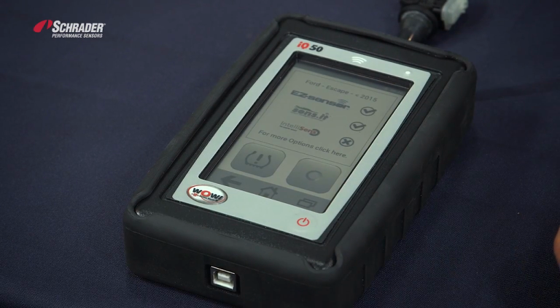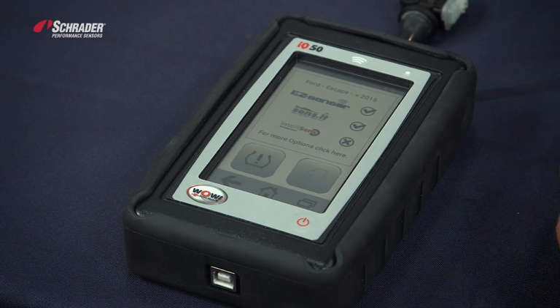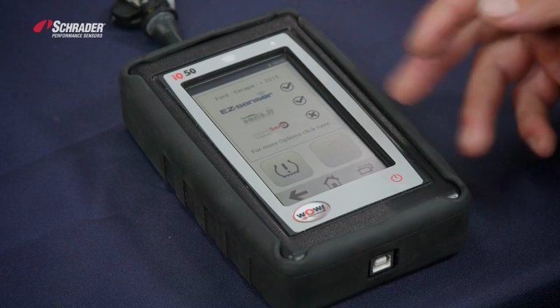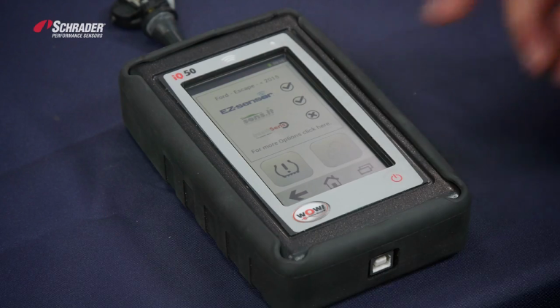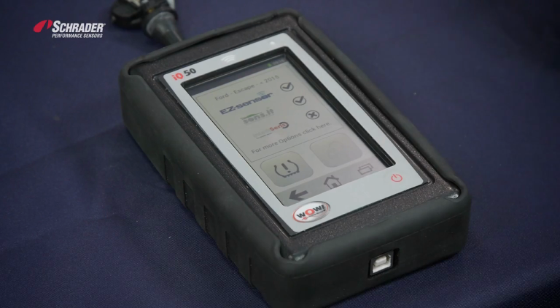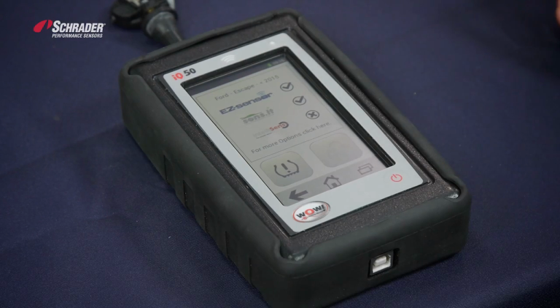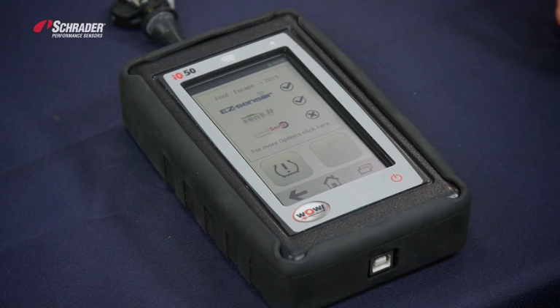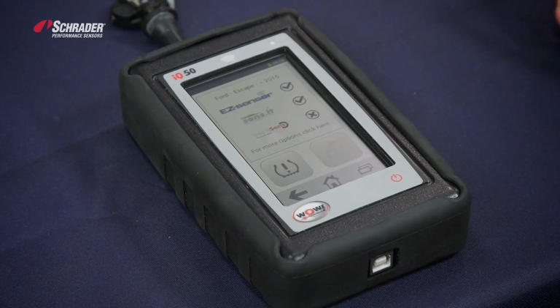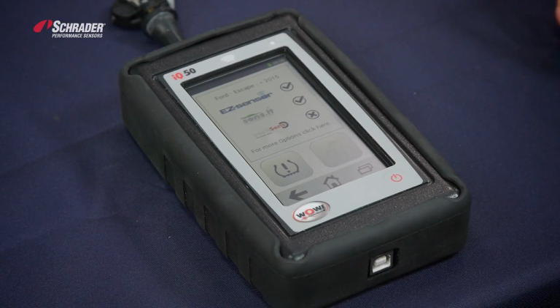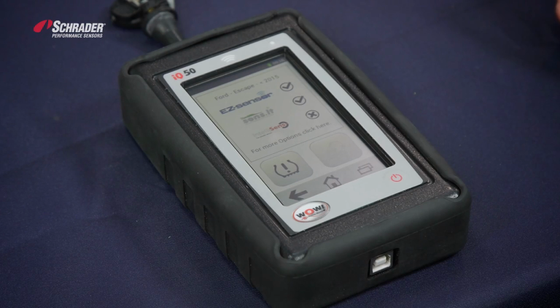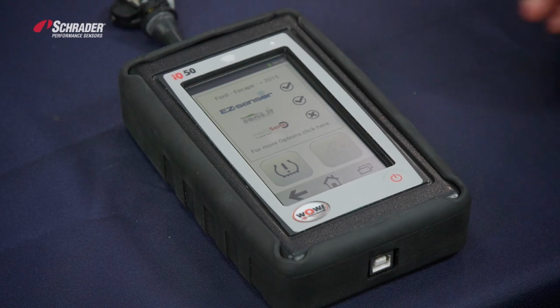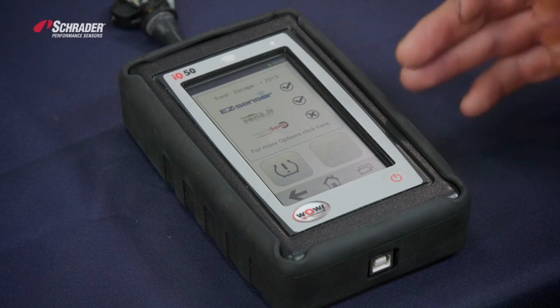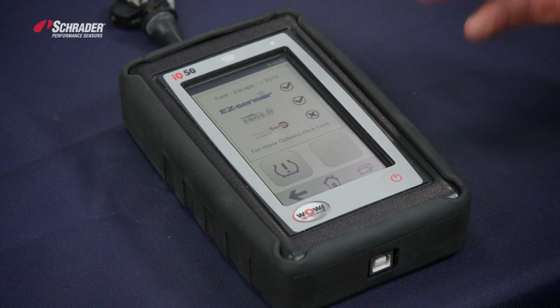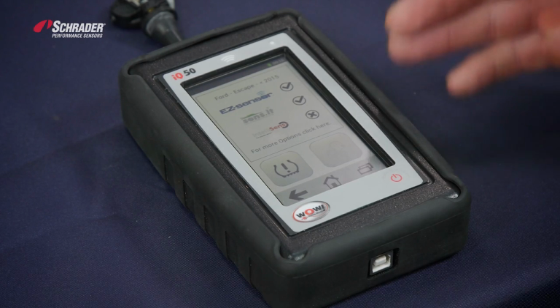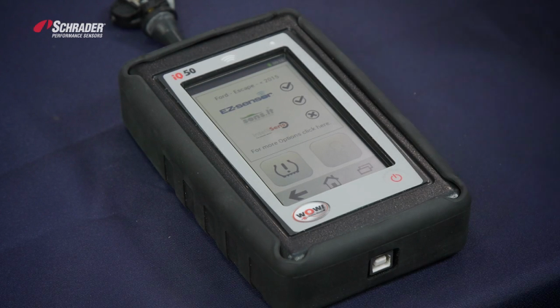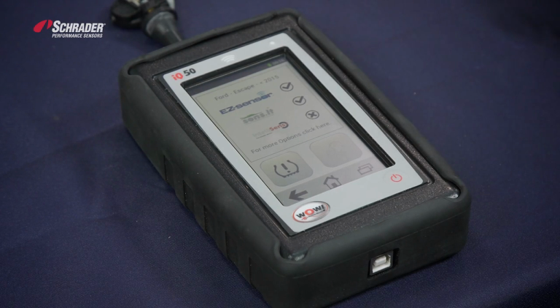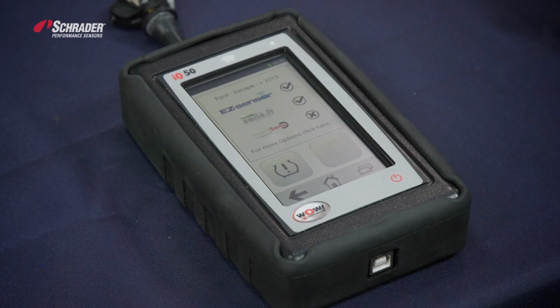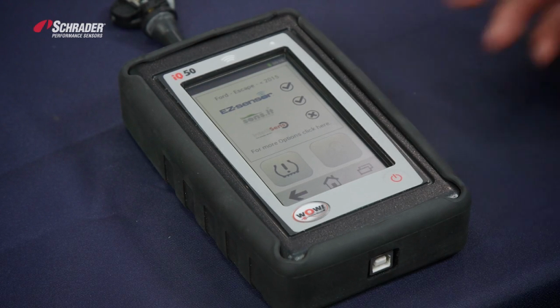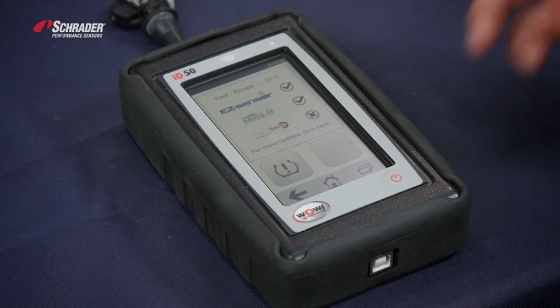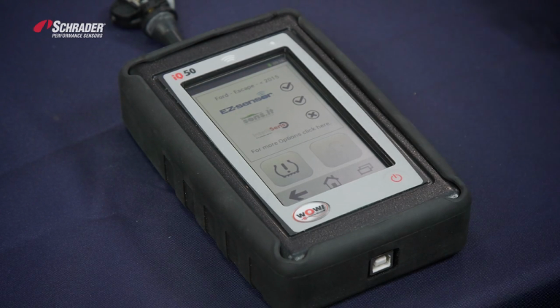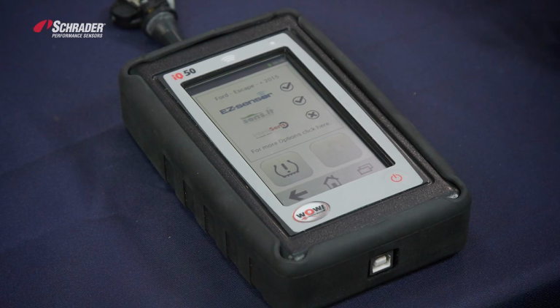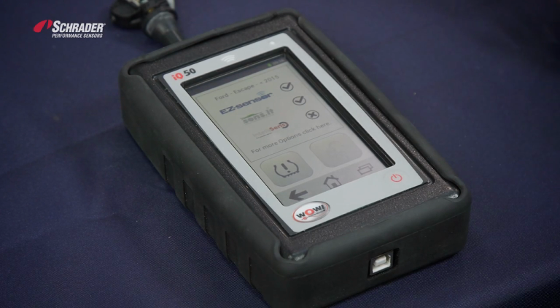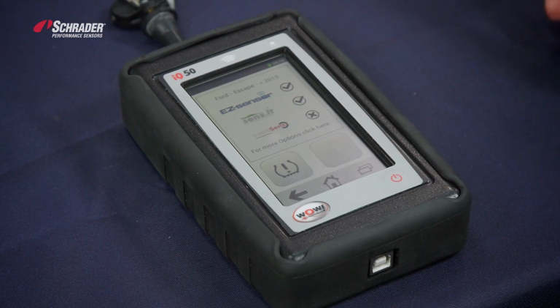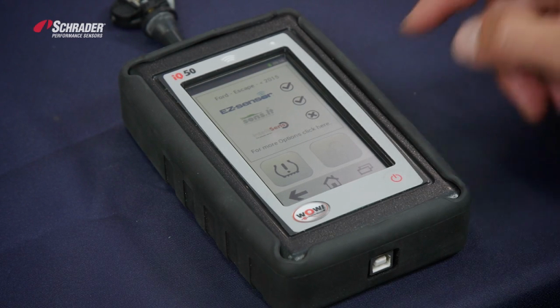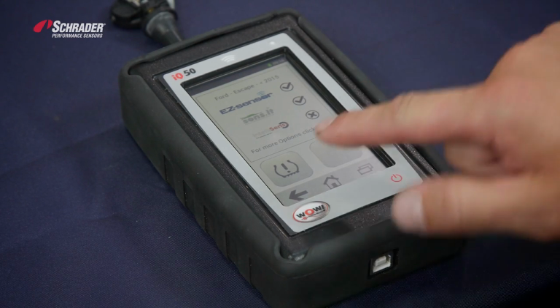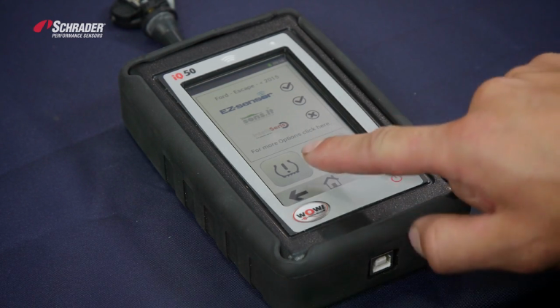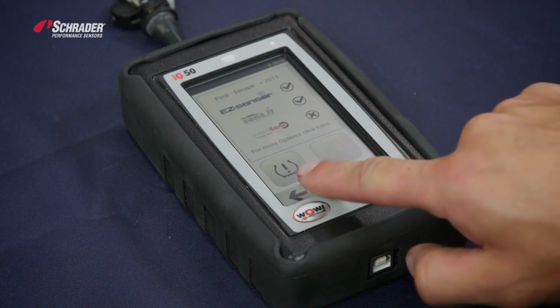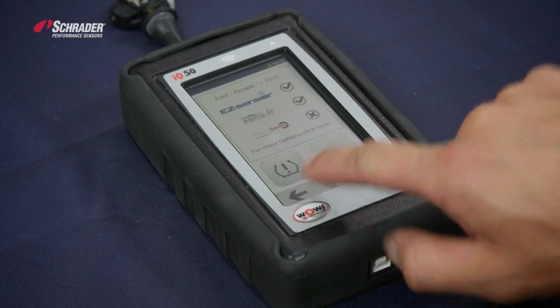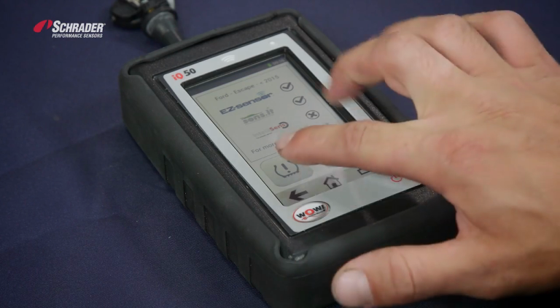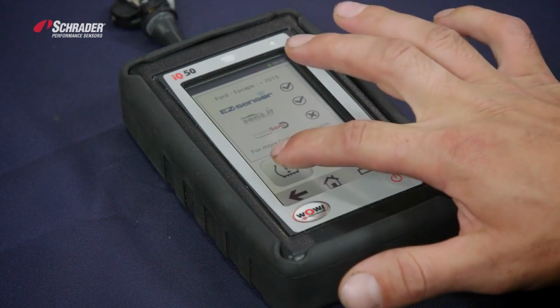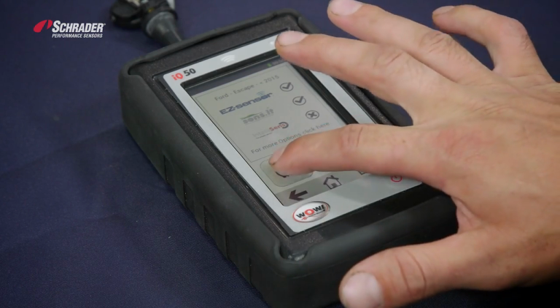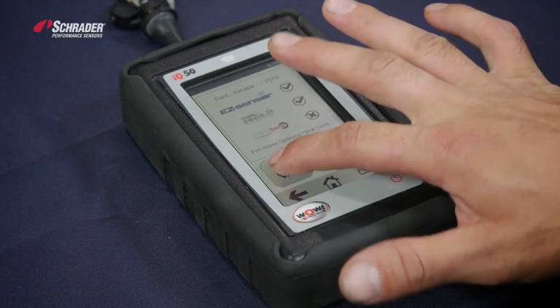The sensors that you see can be programmed with this tool. Easy Sensor is on the top. You hit the TPMS icon to select.